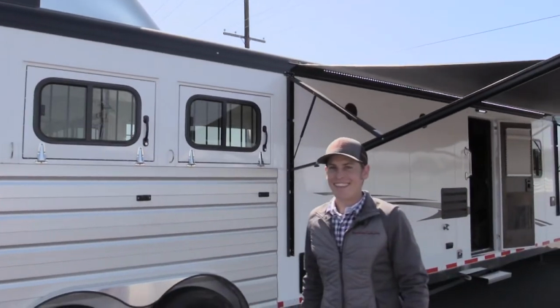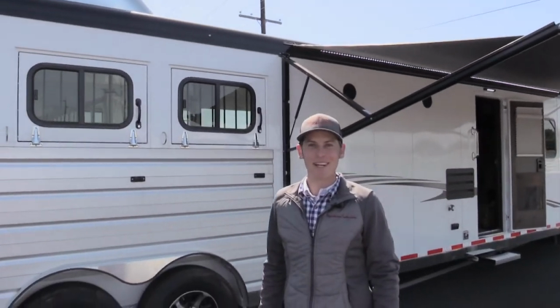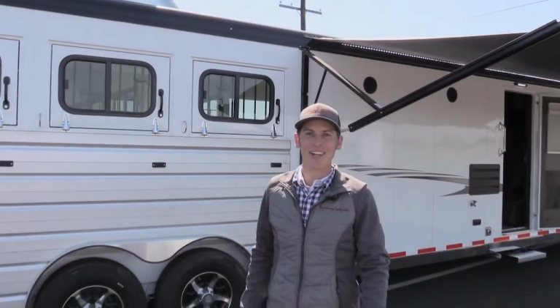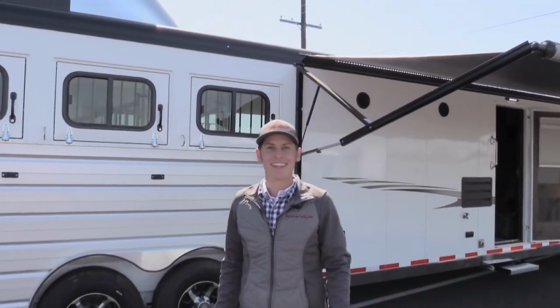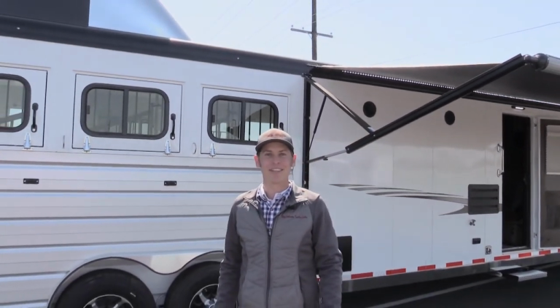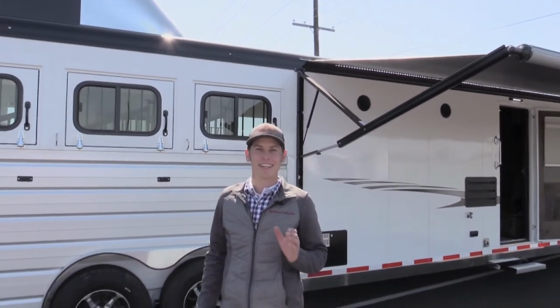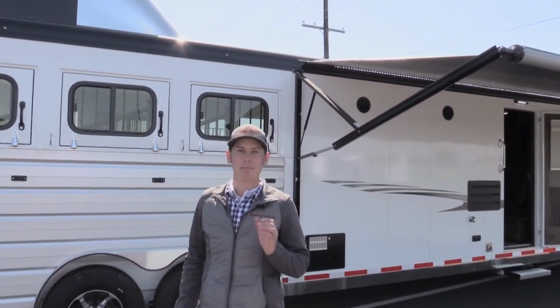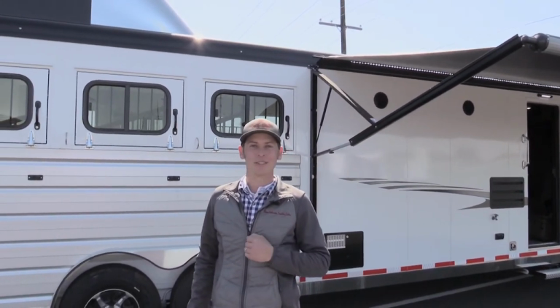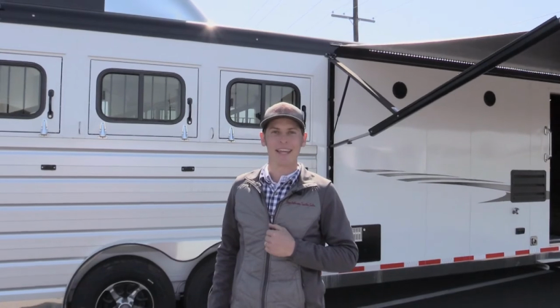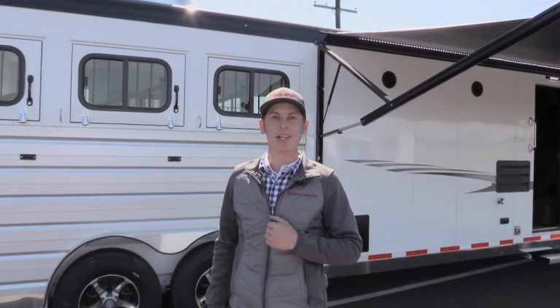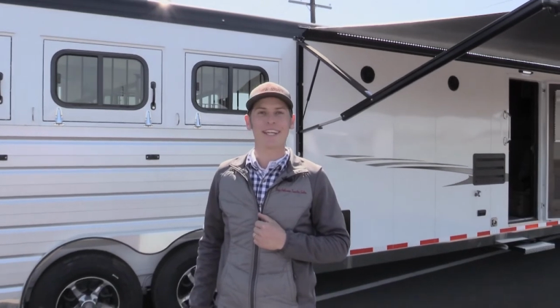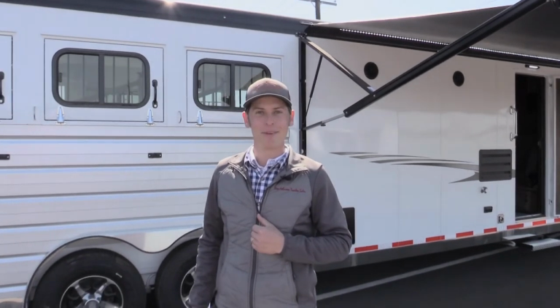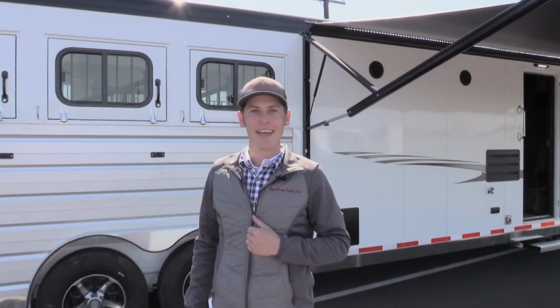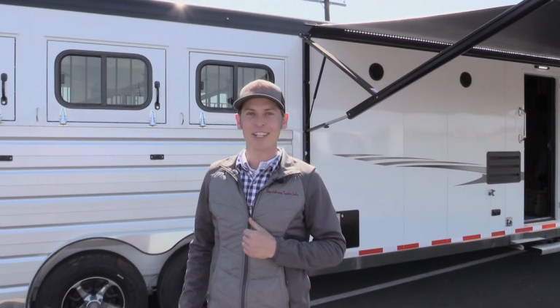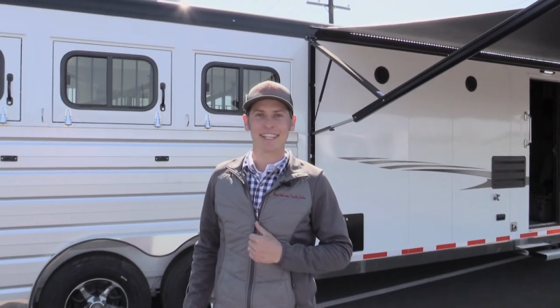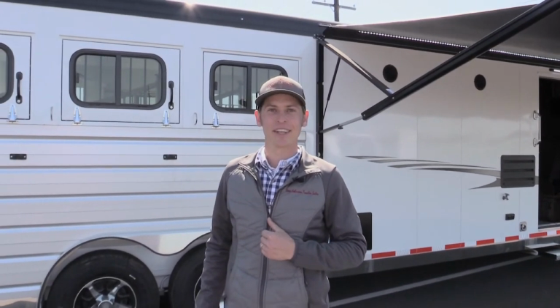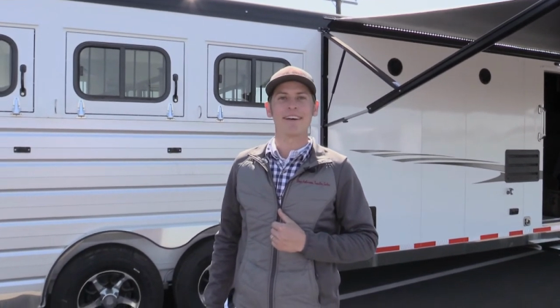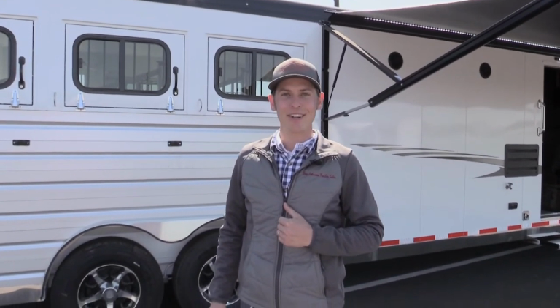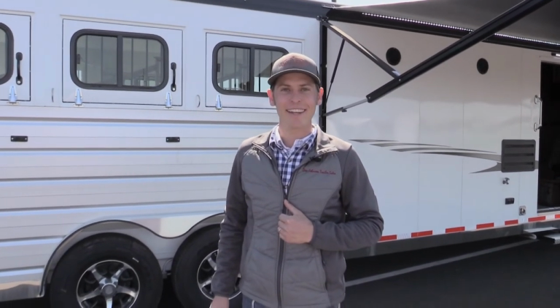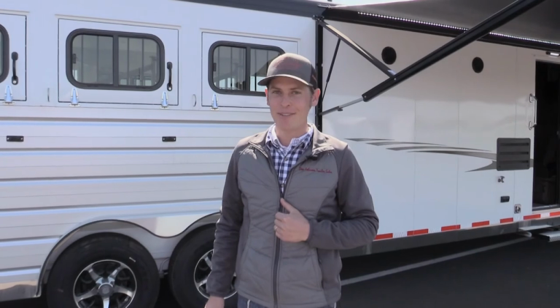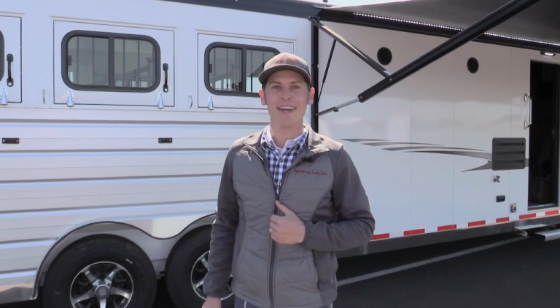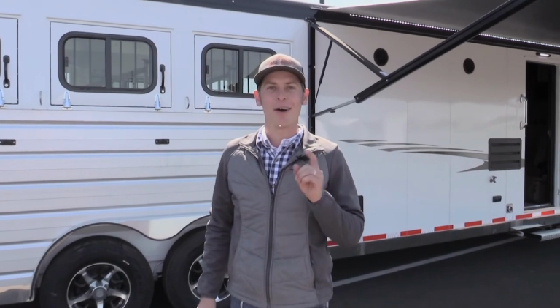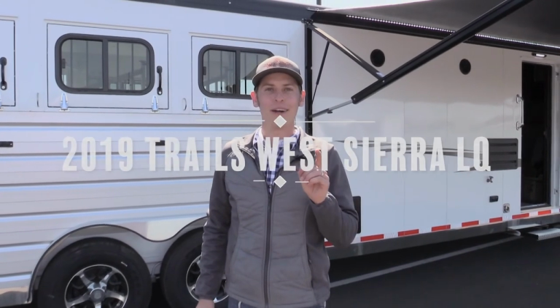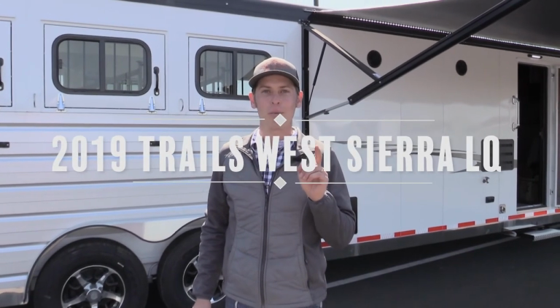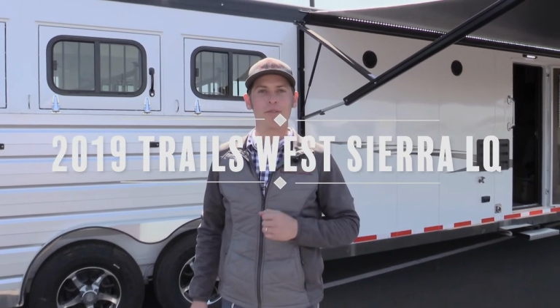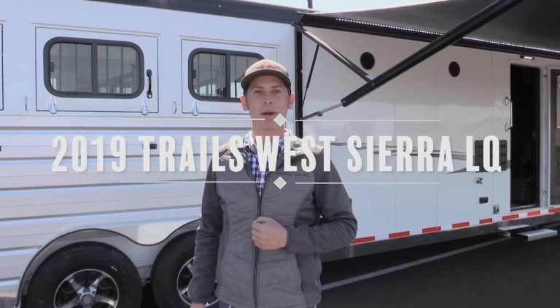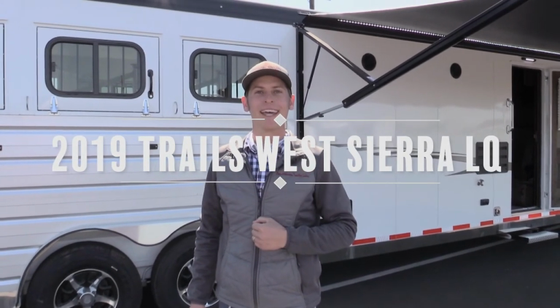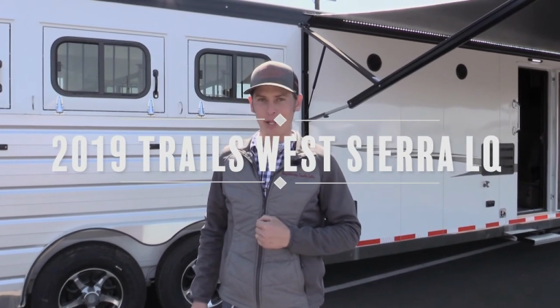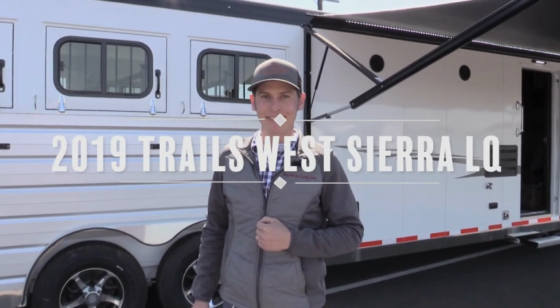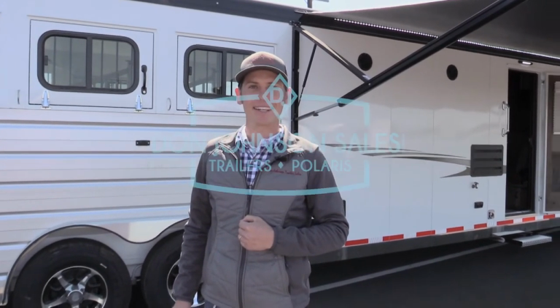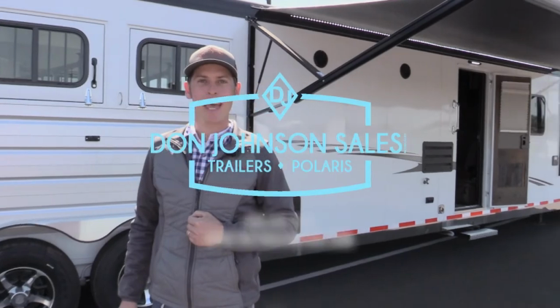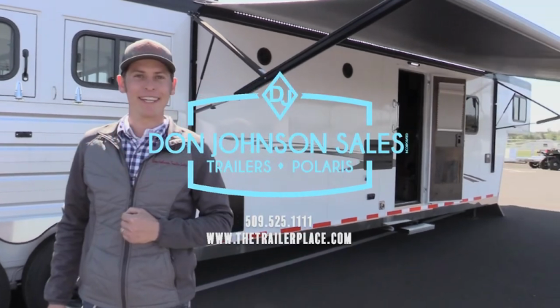Thank you so much for following along and being a part of this tour. We look forward to hearing from you at Don Johnson Sales. Call us at 509-525-1111 or visit our website at thetrailsplace.com. Have a great day.